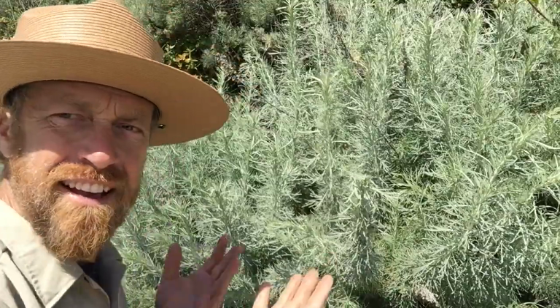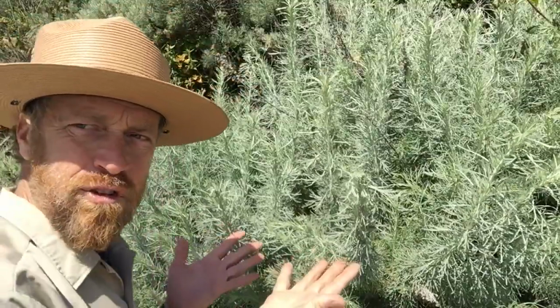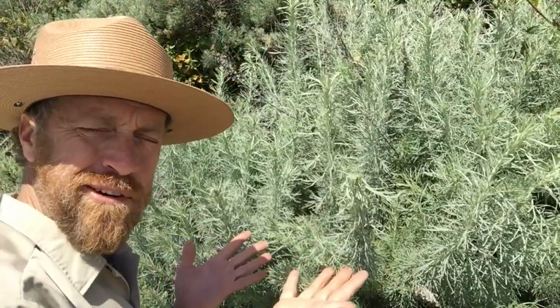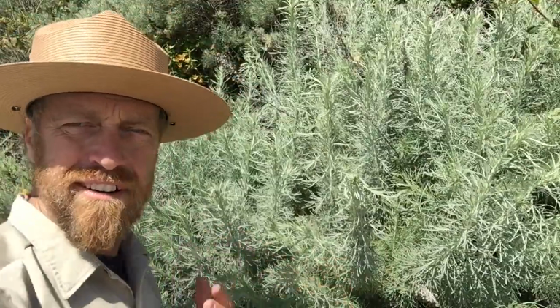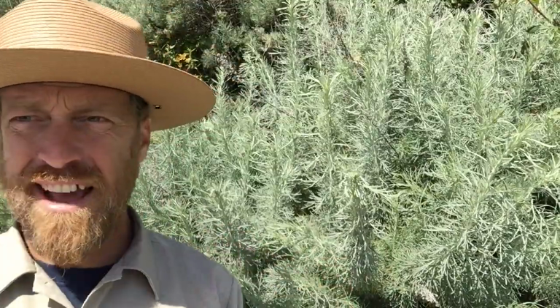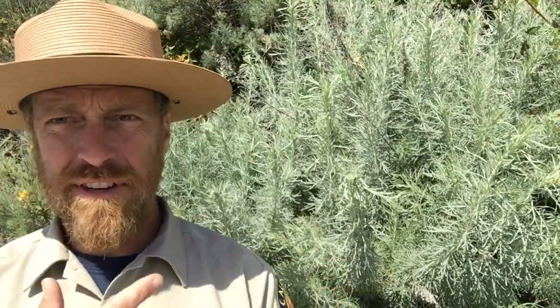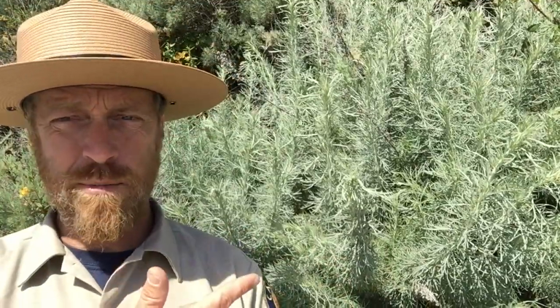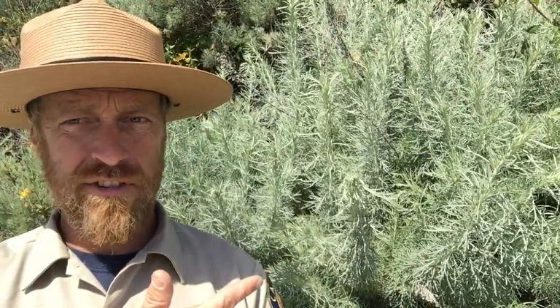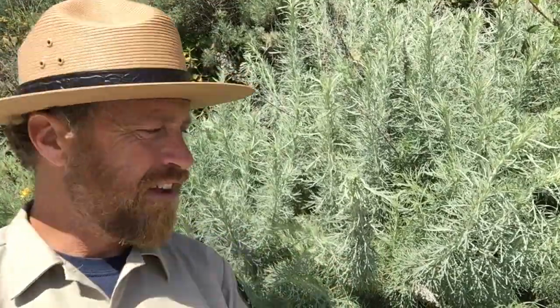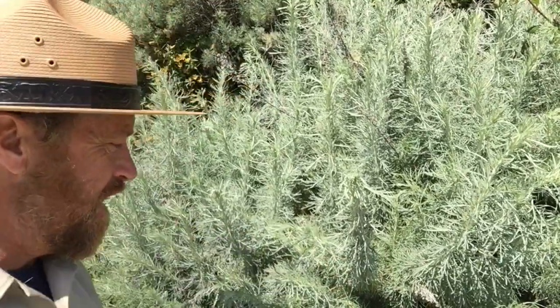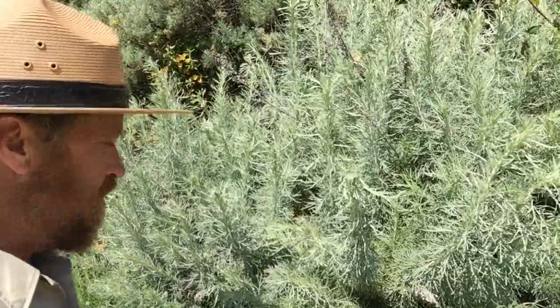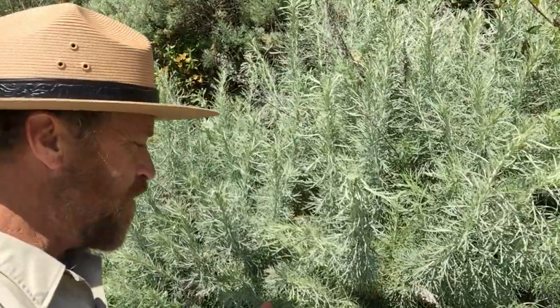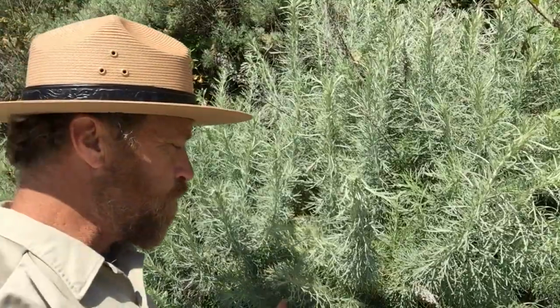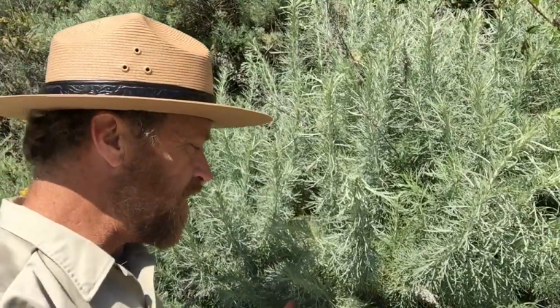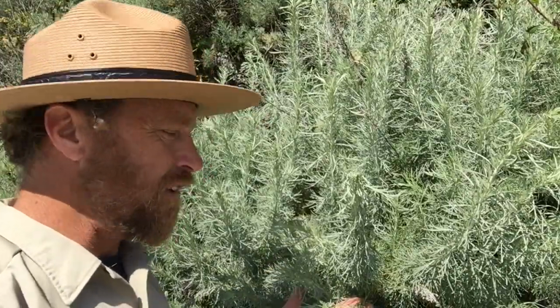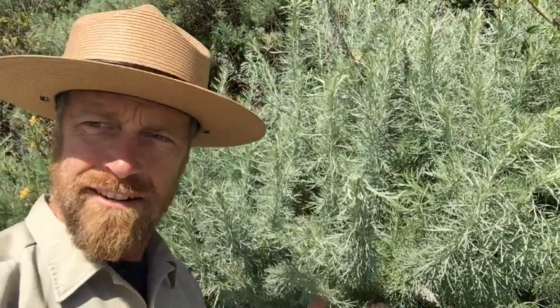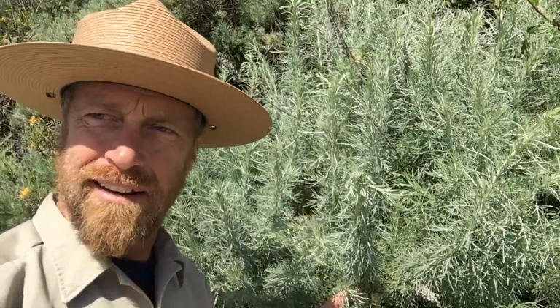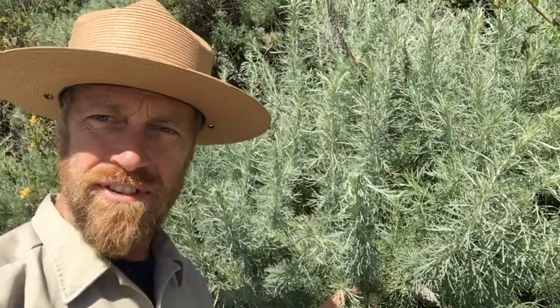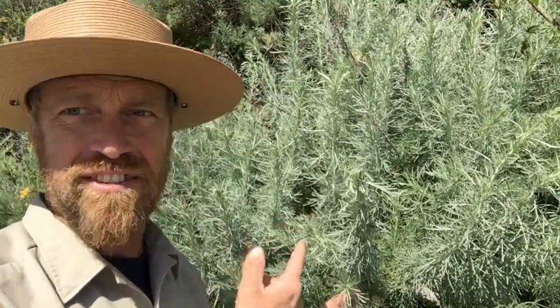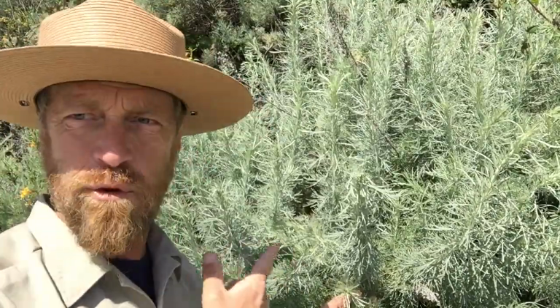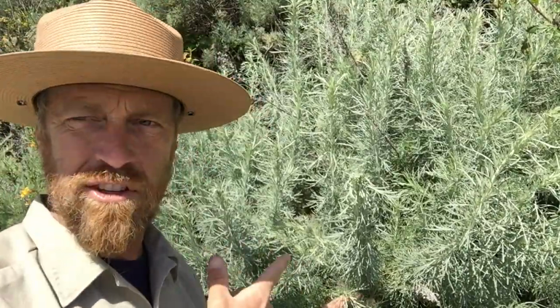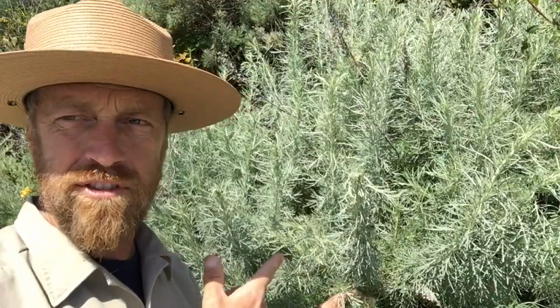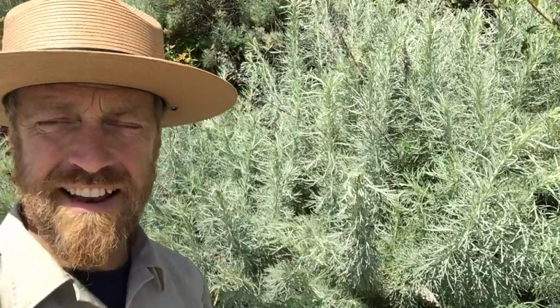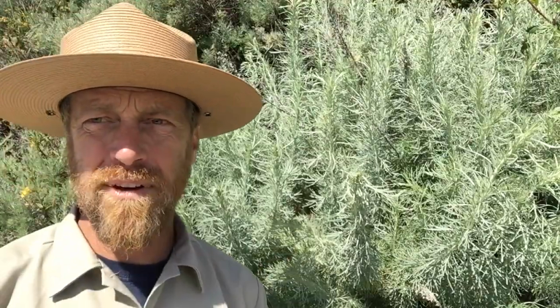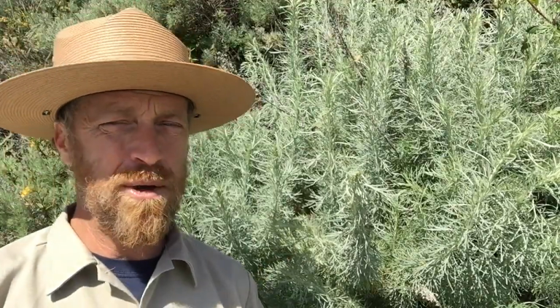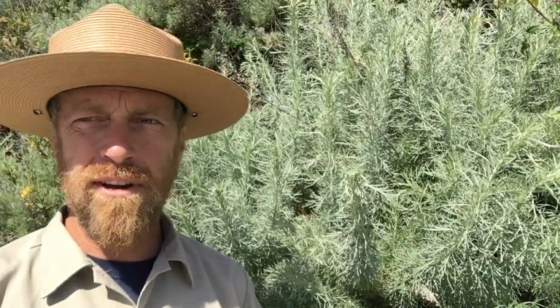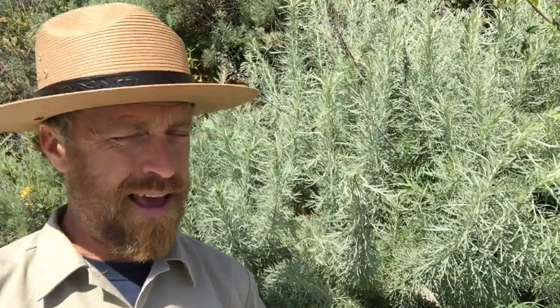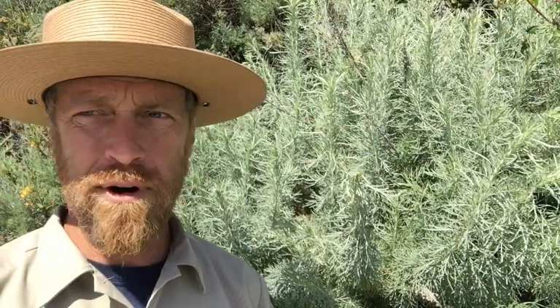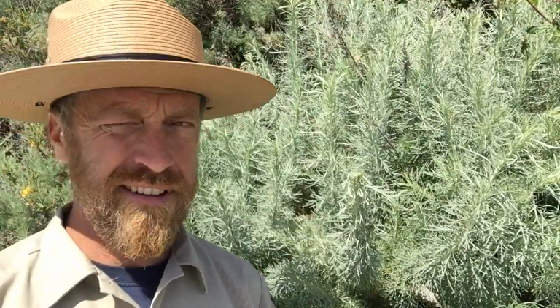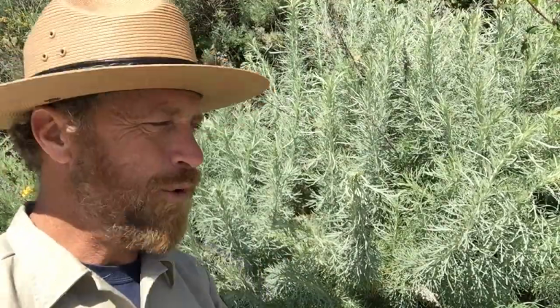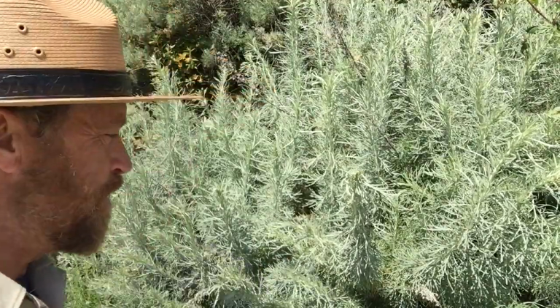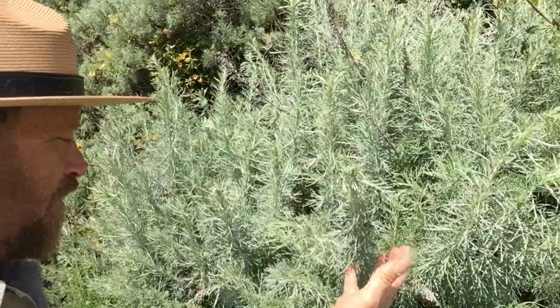This shrub here is California sagebrush. And if there's ever a great reason to learn Latin plant names, it's the California sagebrush. Its Latin name: Artemisia californica. What a beautiful name.